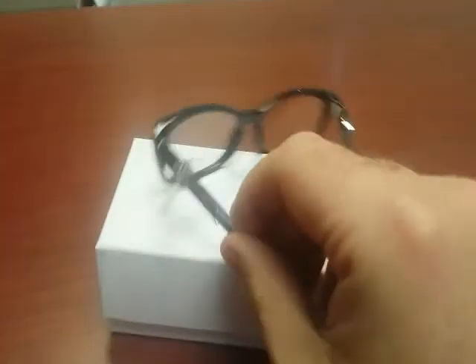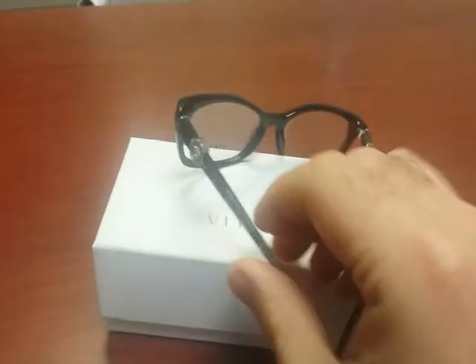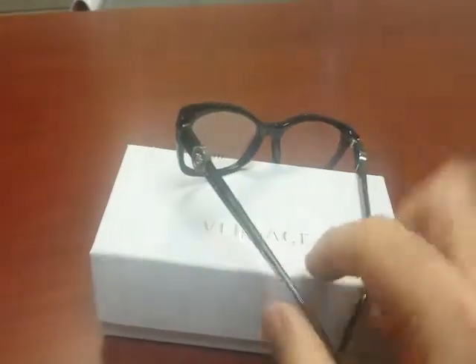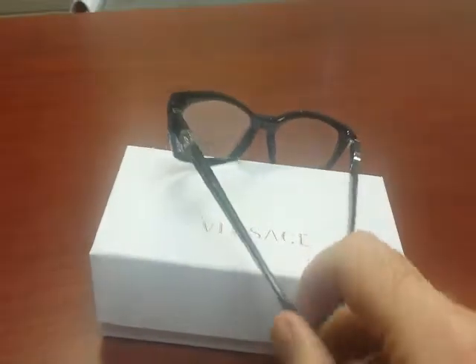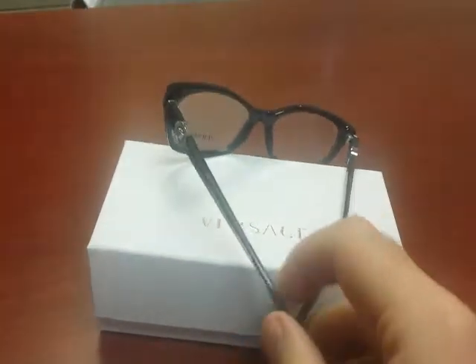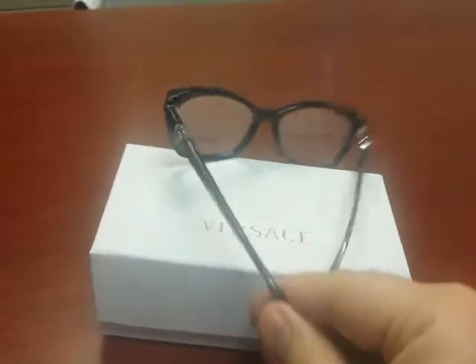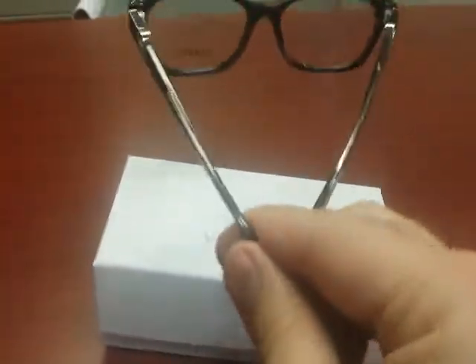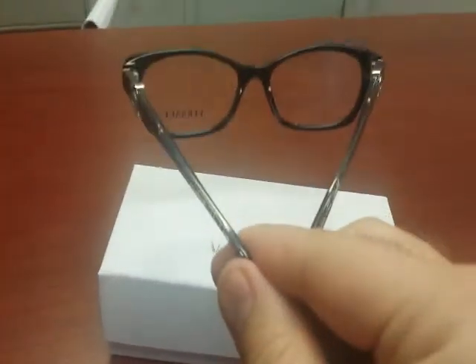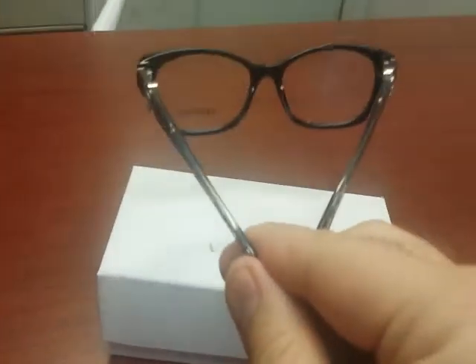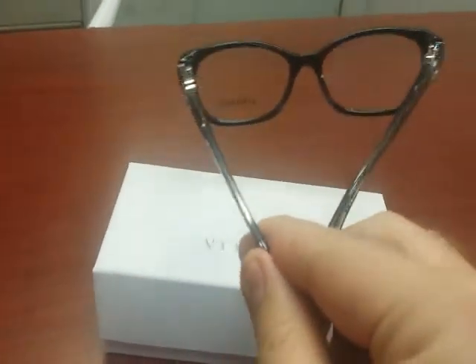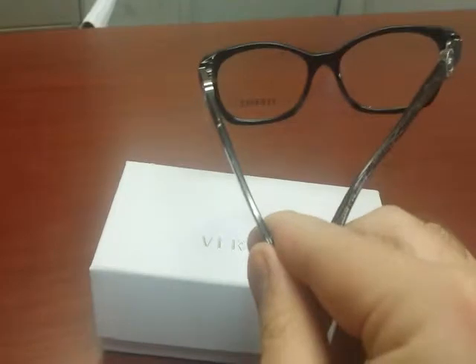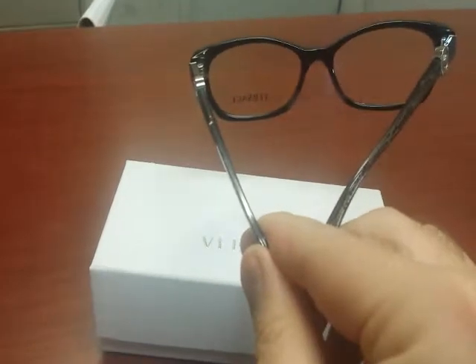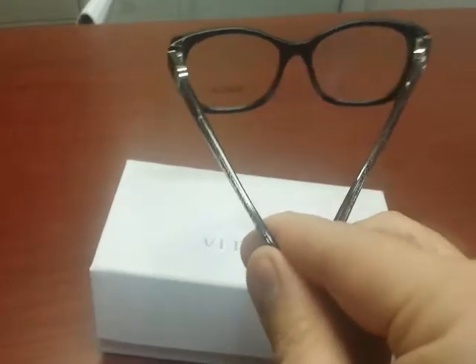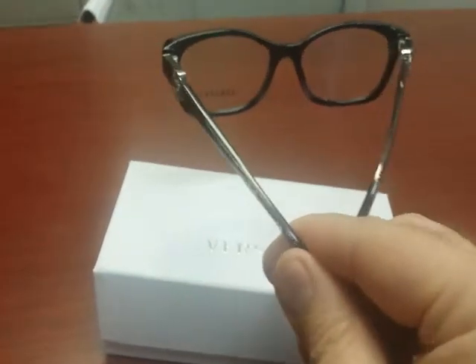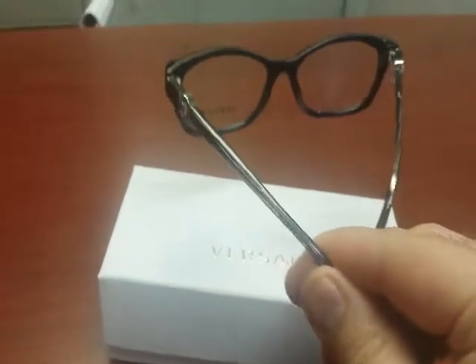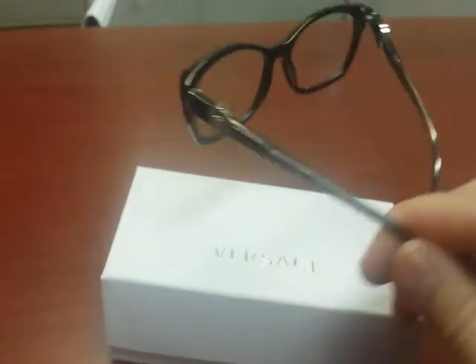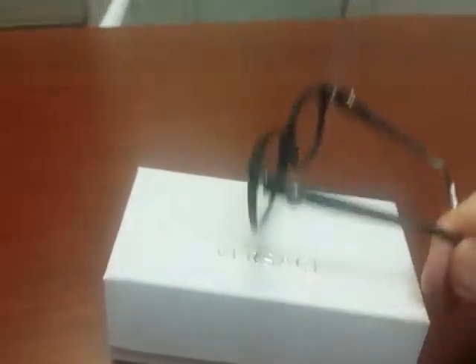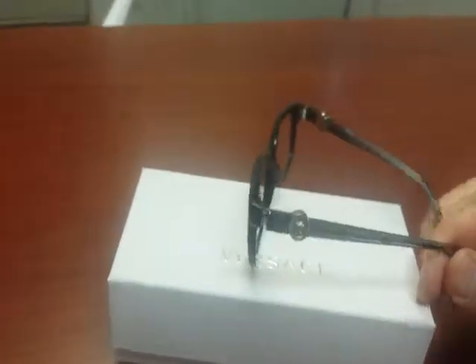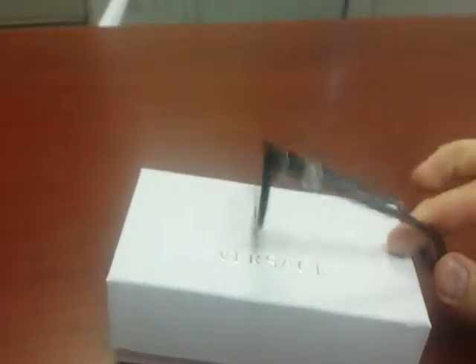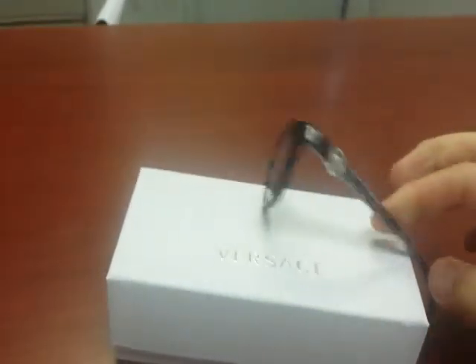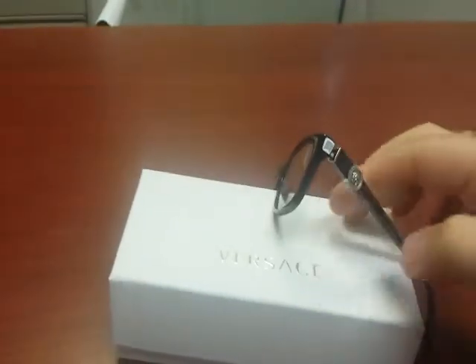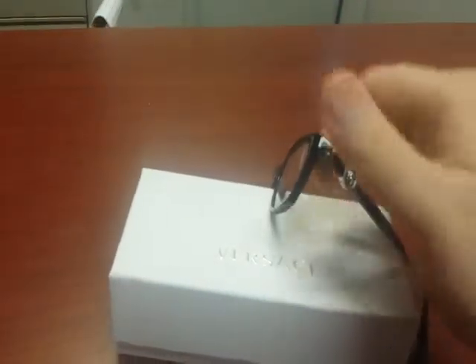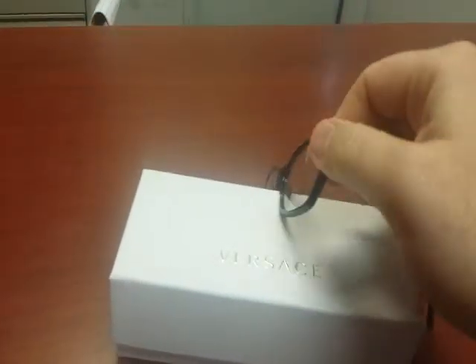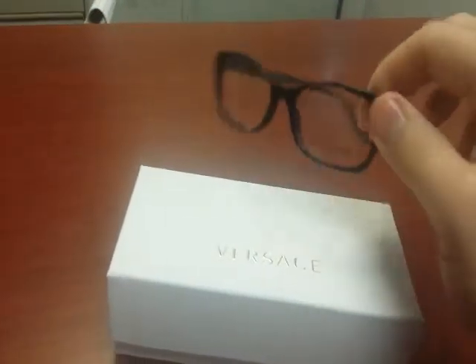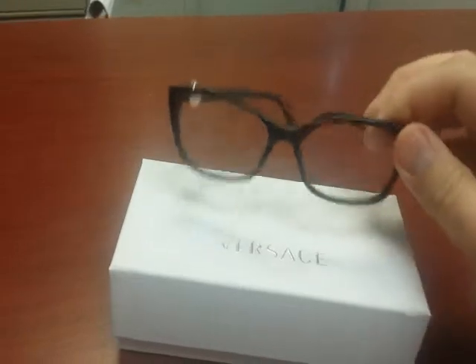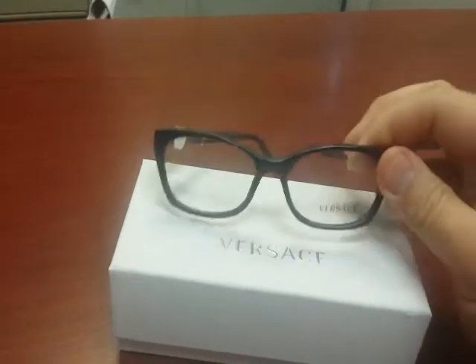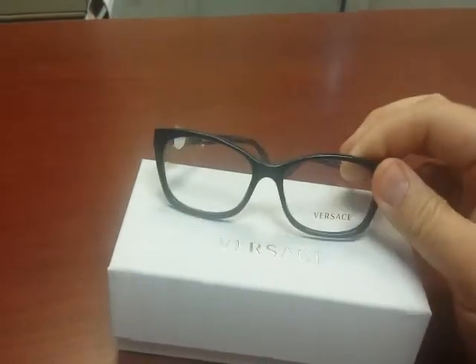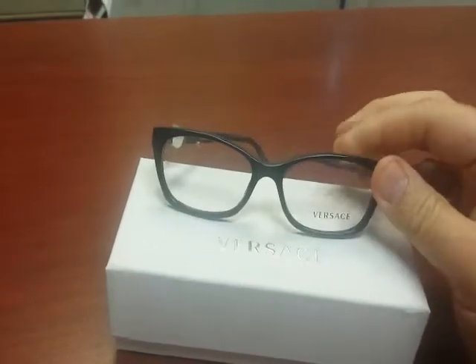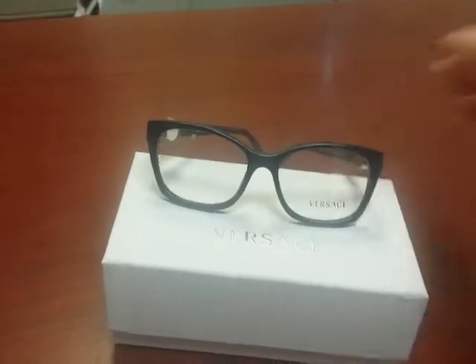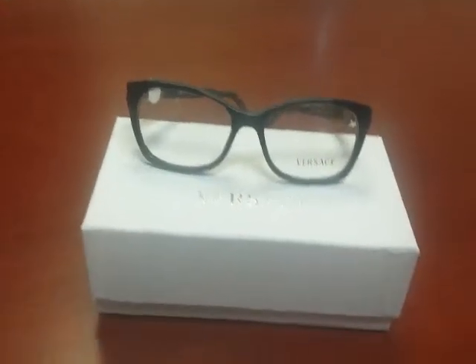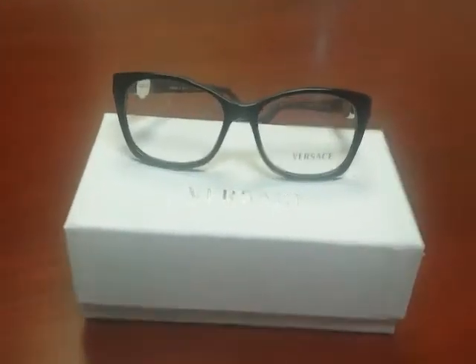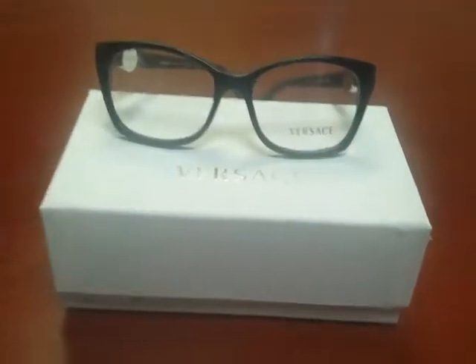The shape of this frame is cat-eyed. This frame has a mix of sensuality, elegance, and glamour. If you are aiming for a bold and beautiful look, Versace 3164 is the right frame for you.